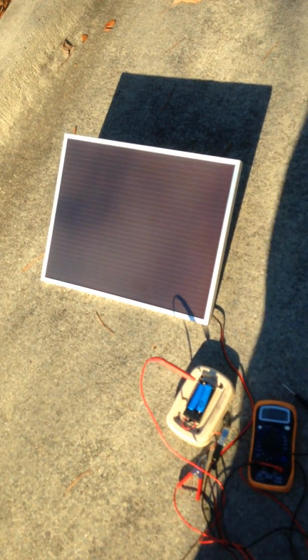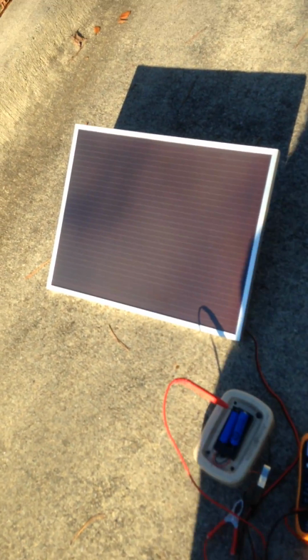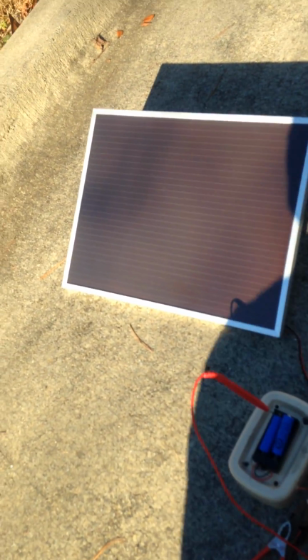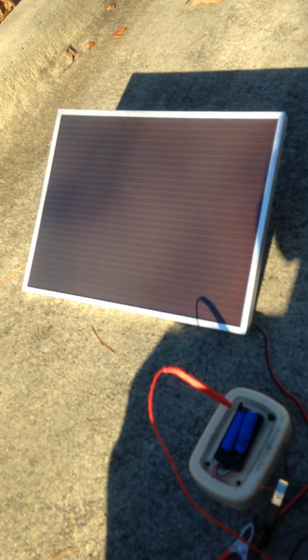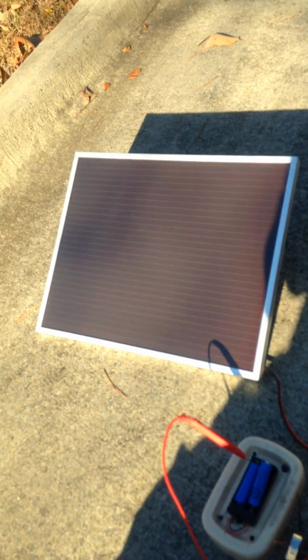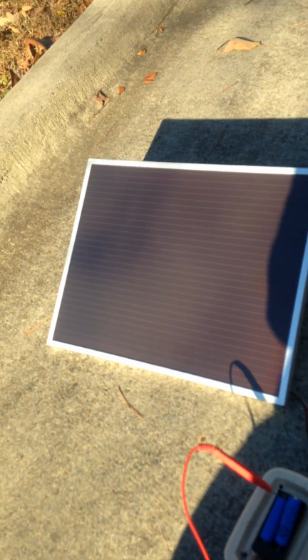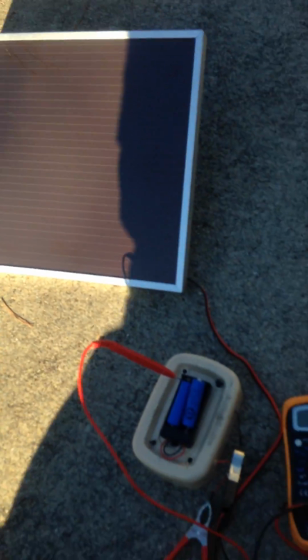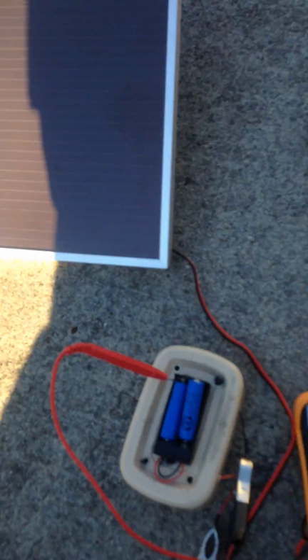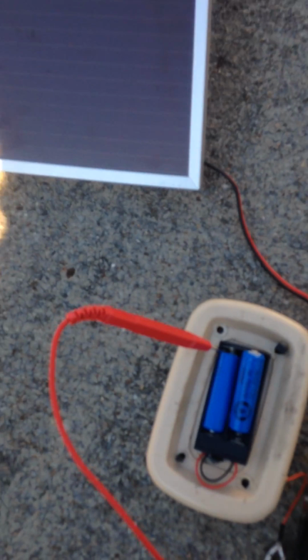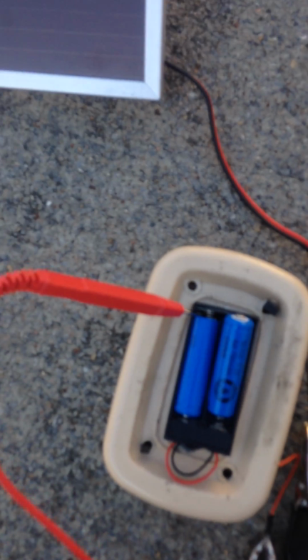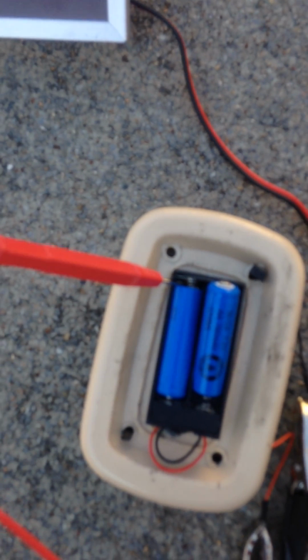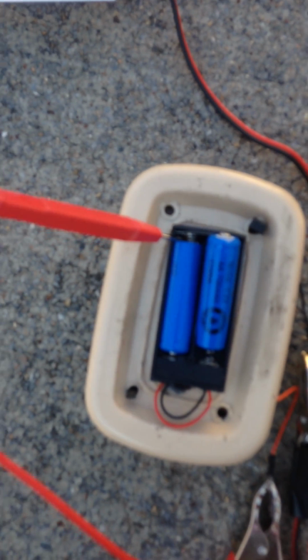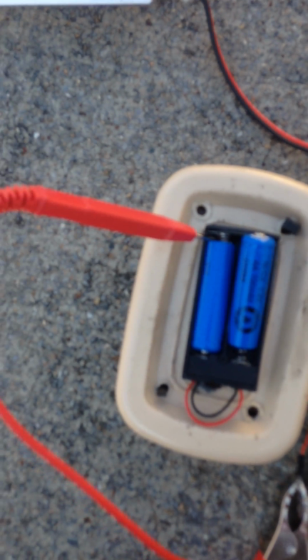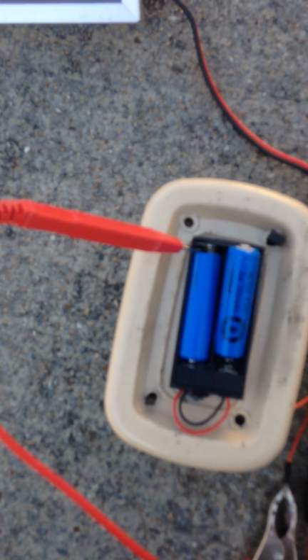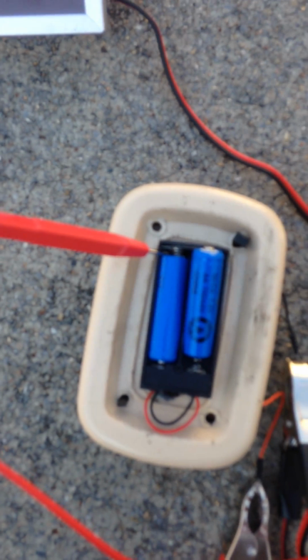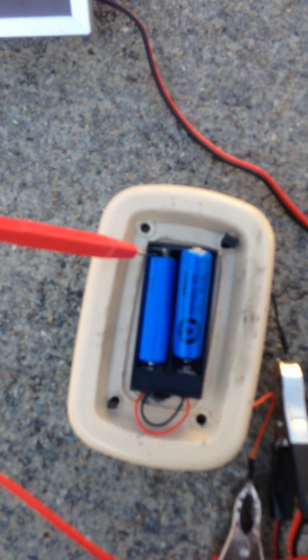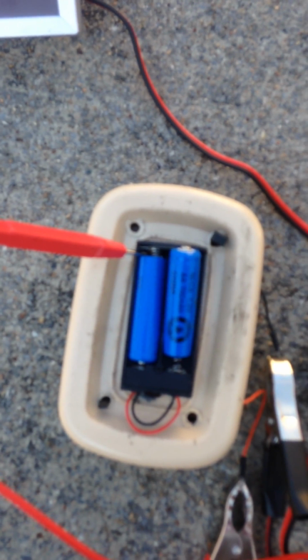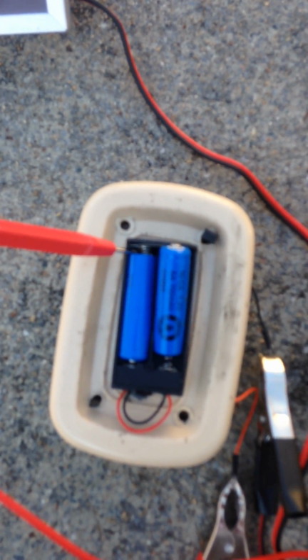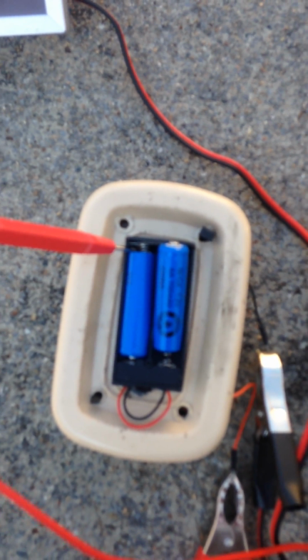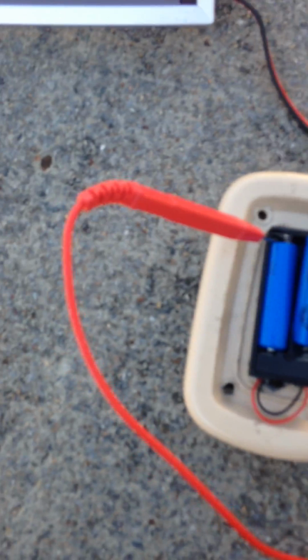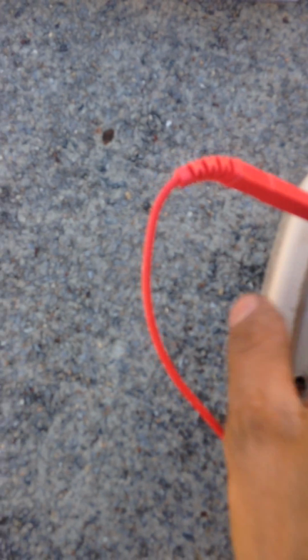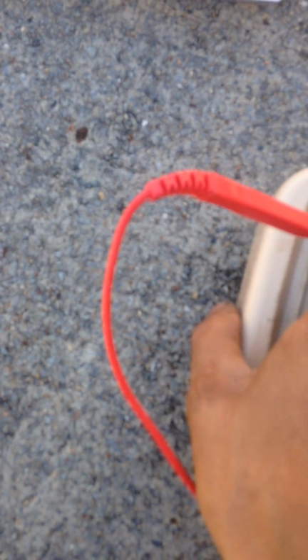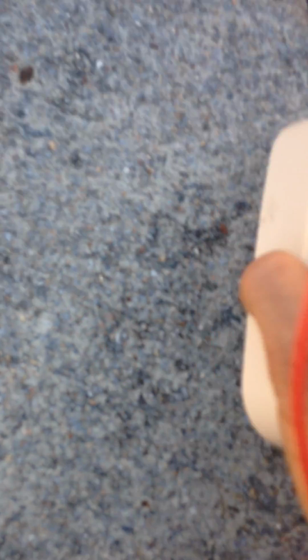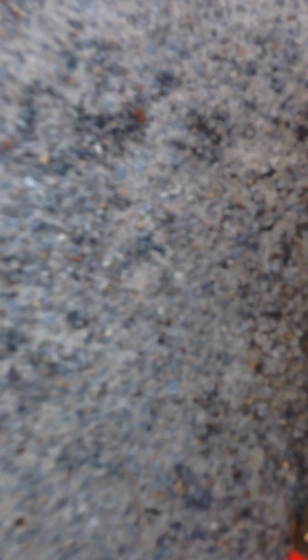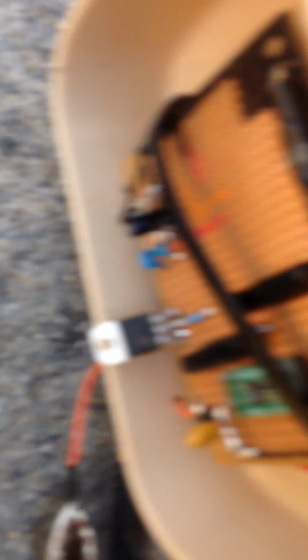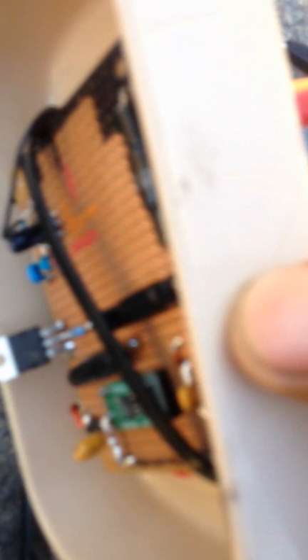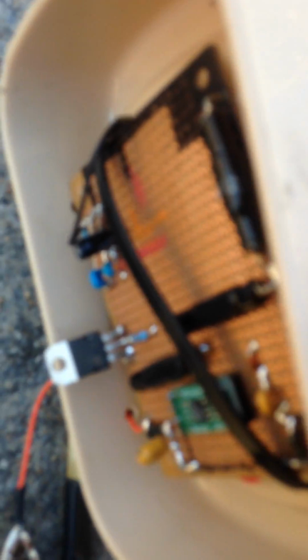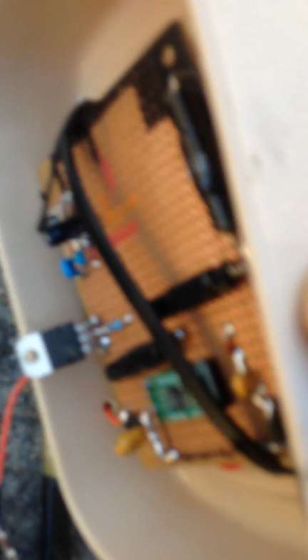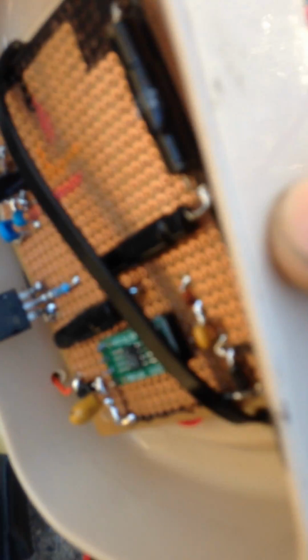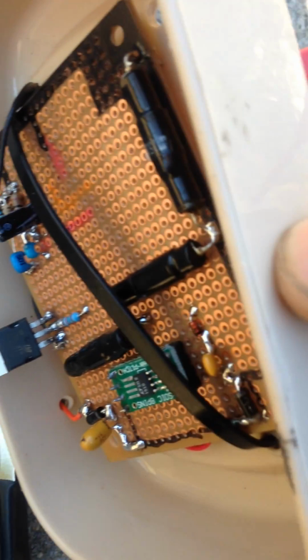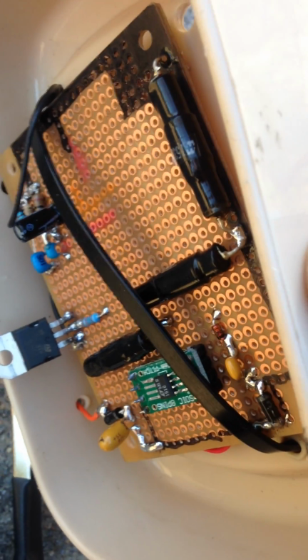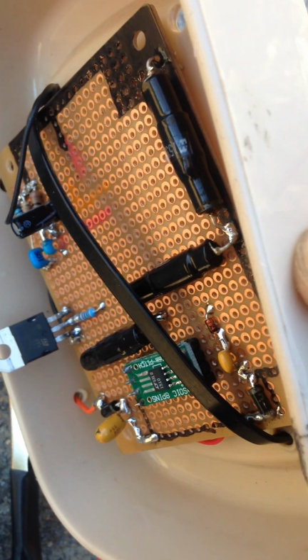I have my panel here, my two nickel cadmium batteries I'm recharging today, and on the underside, my circuit.